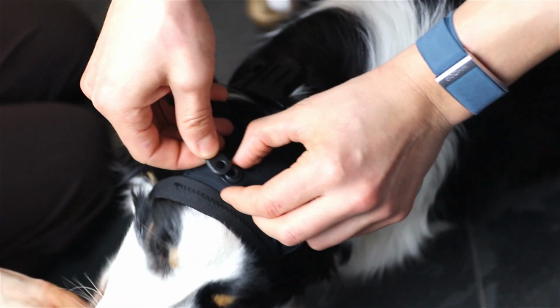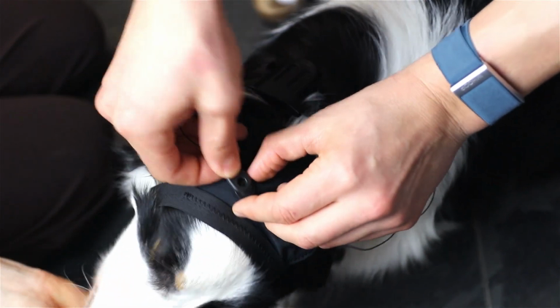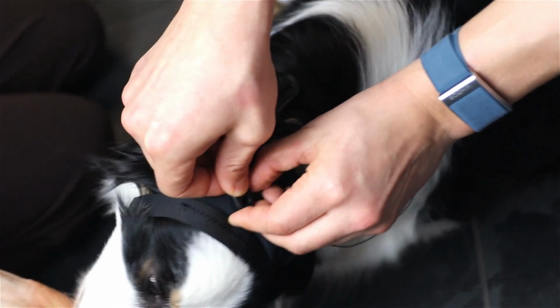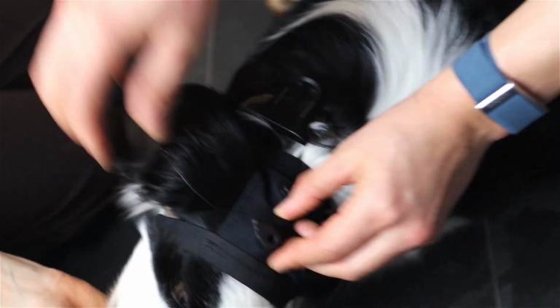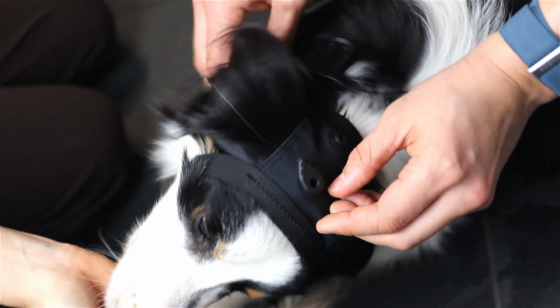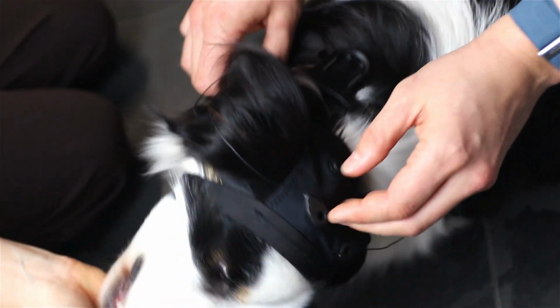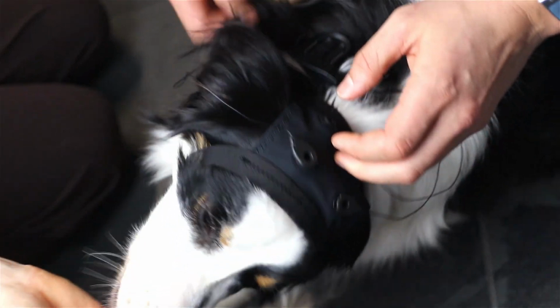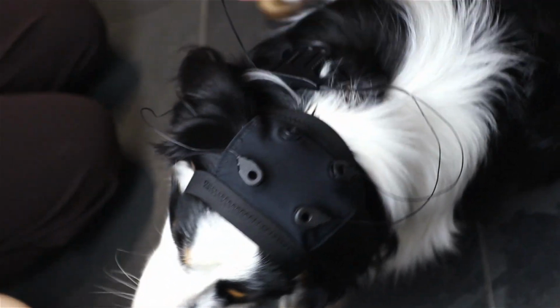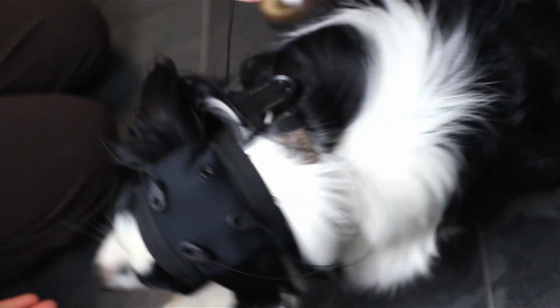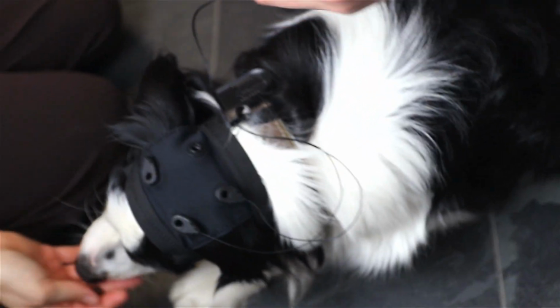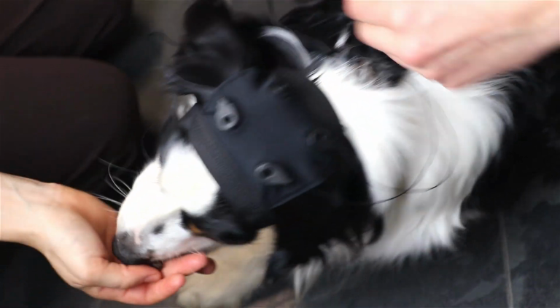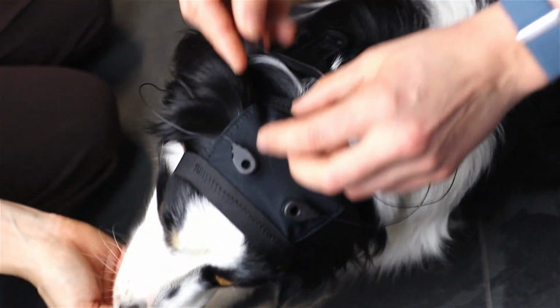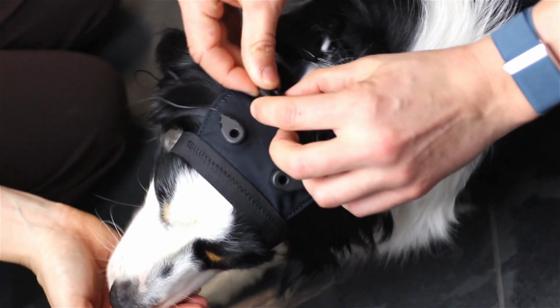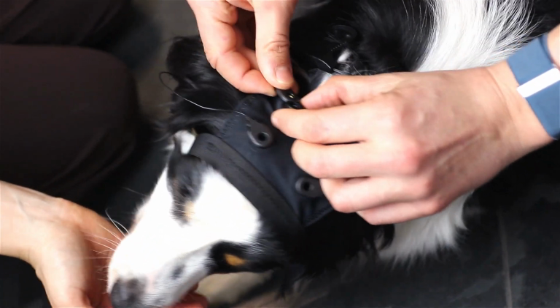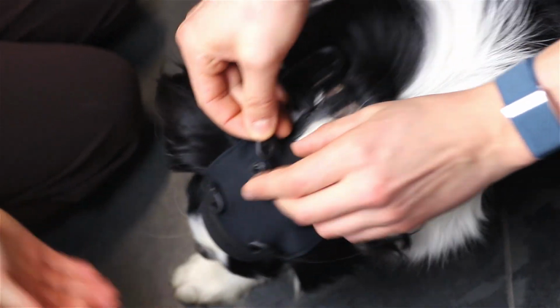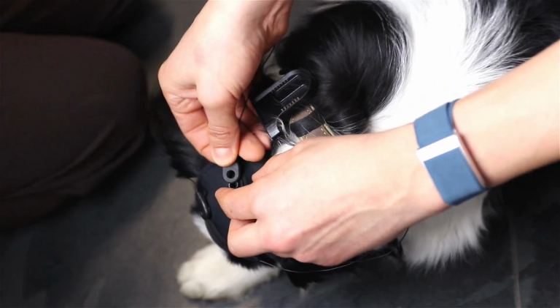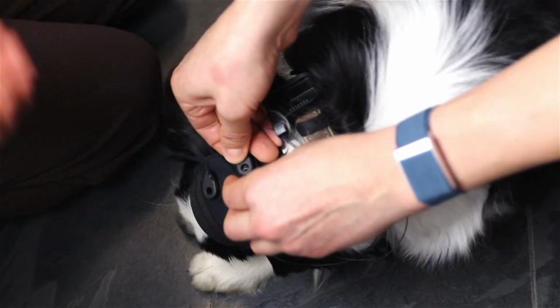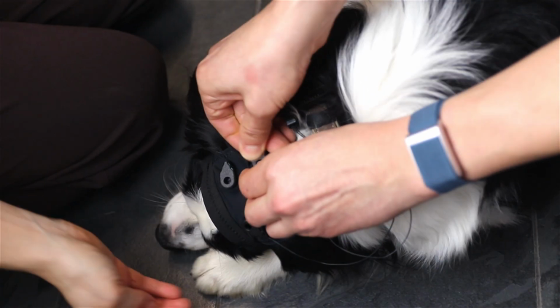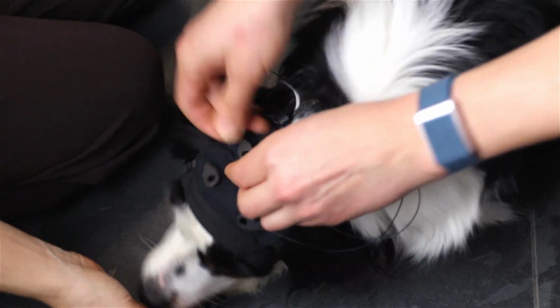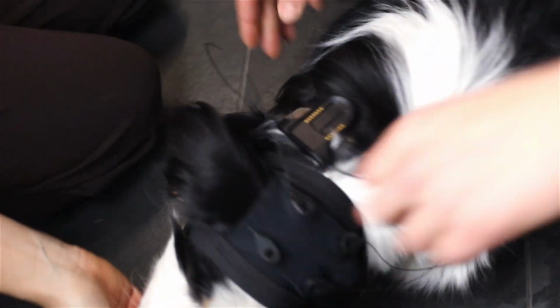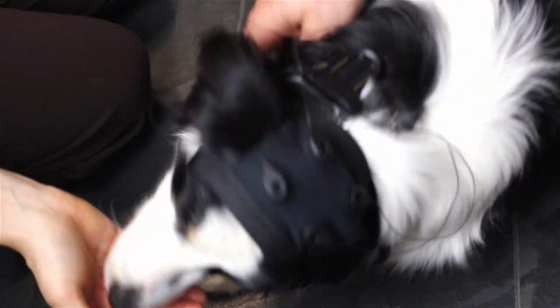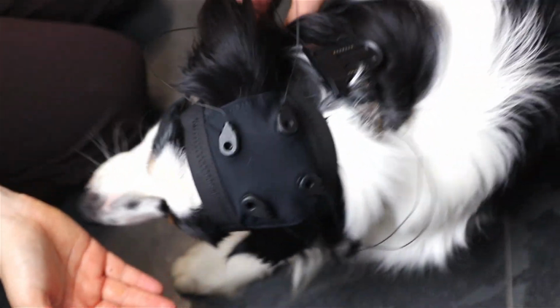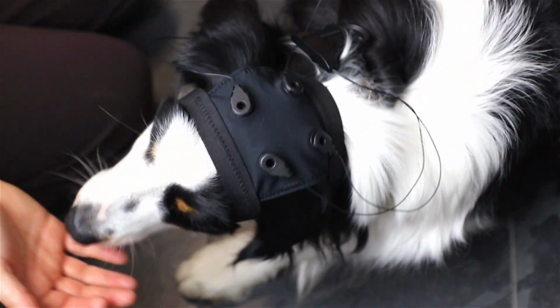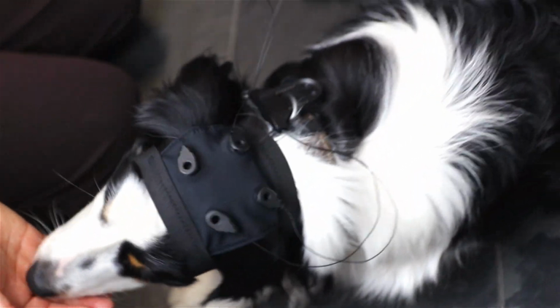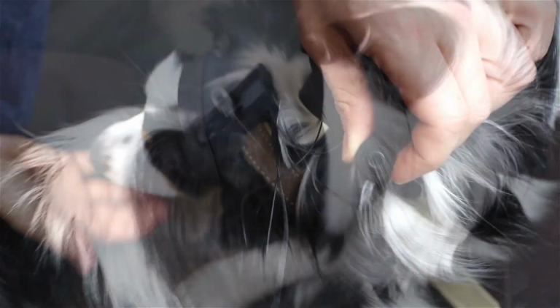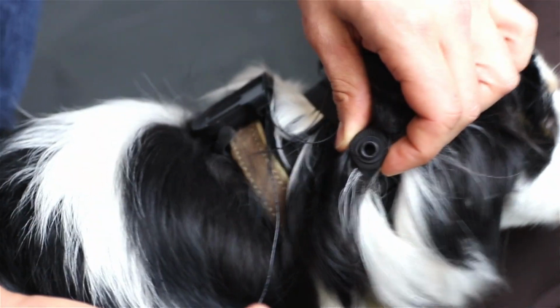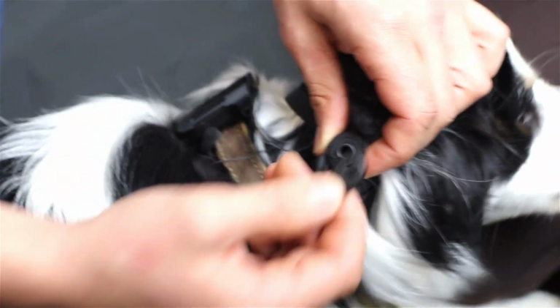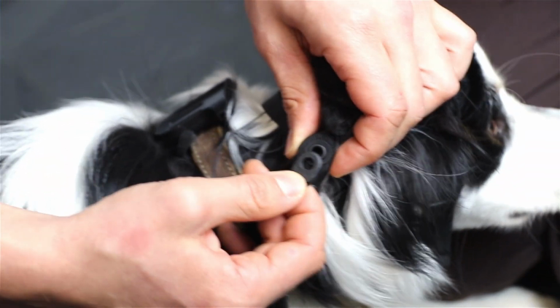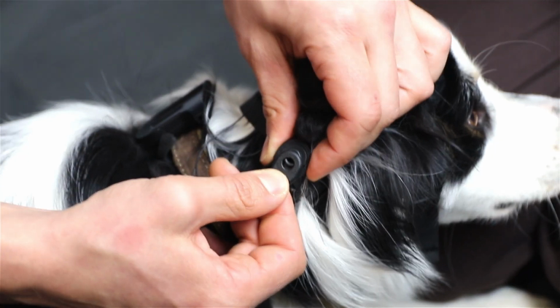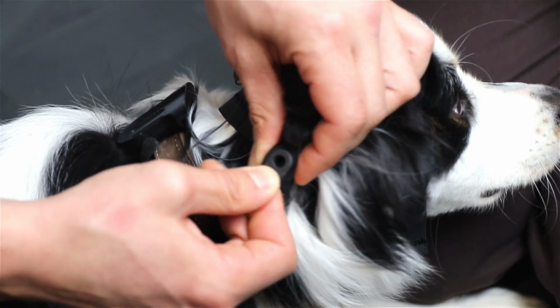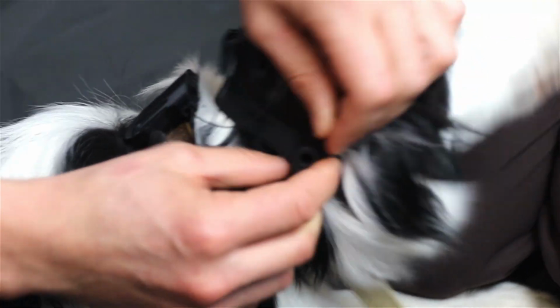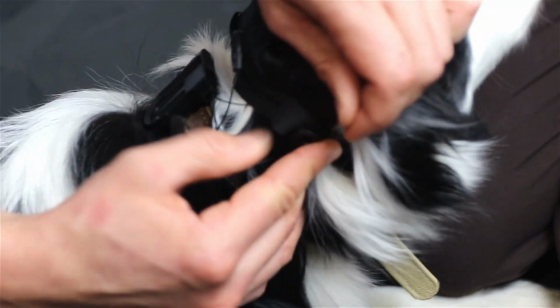Attach all clip connectors to the hybrid electrodes in the cap, making sure they are properly positioned. The ground electrode should be placed behind the ear.